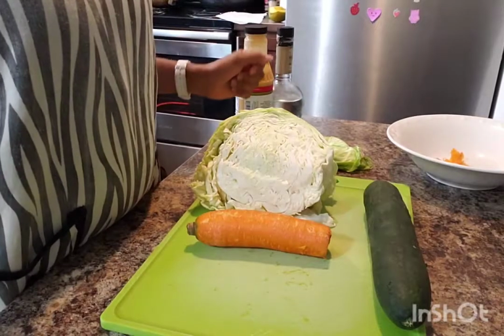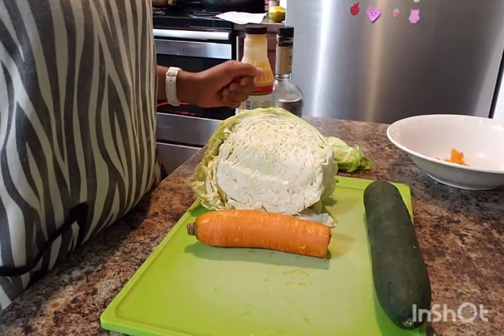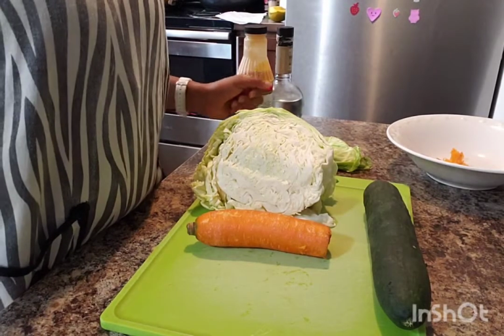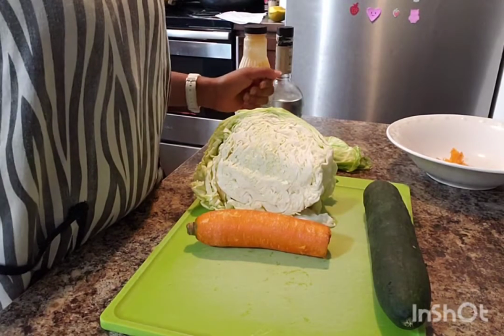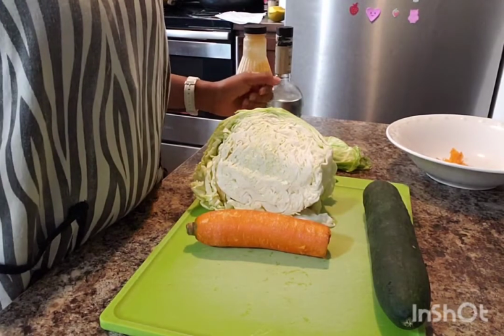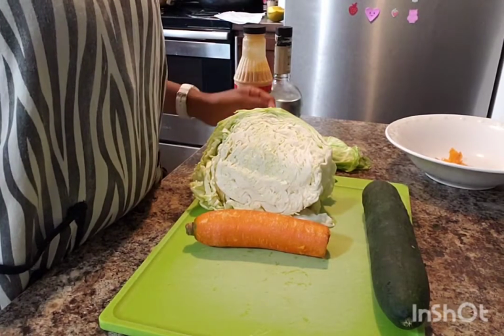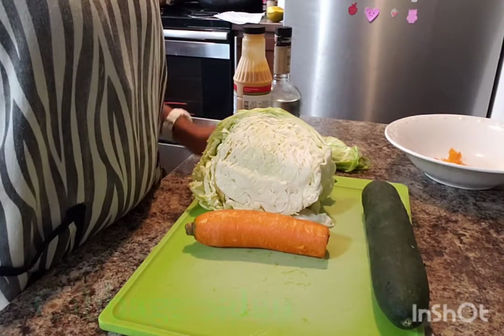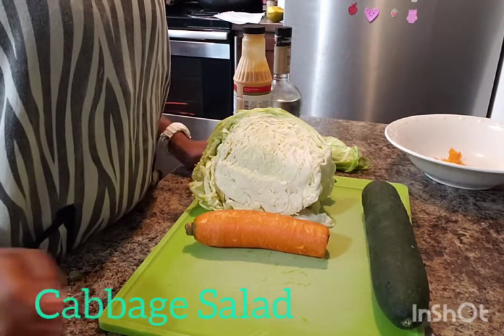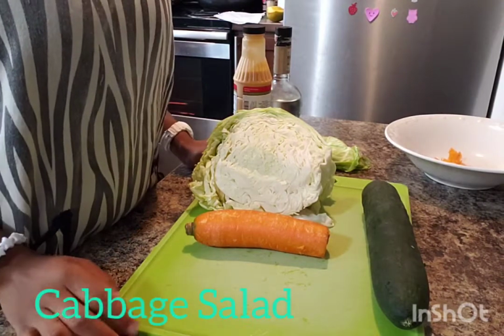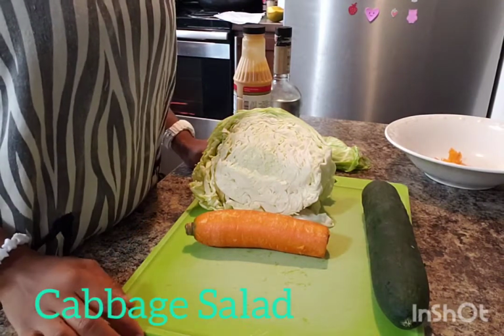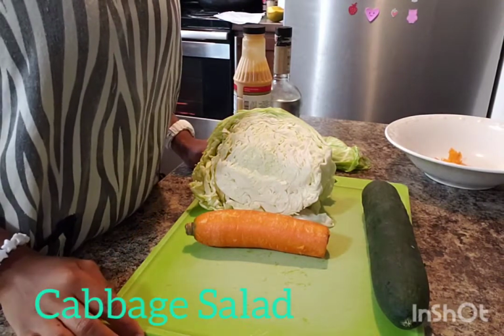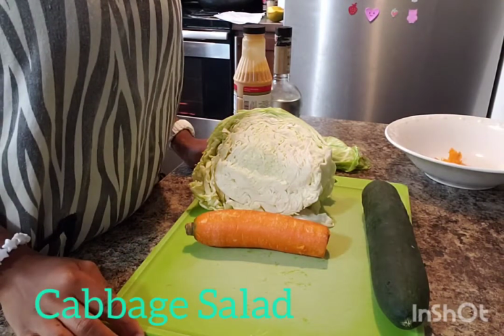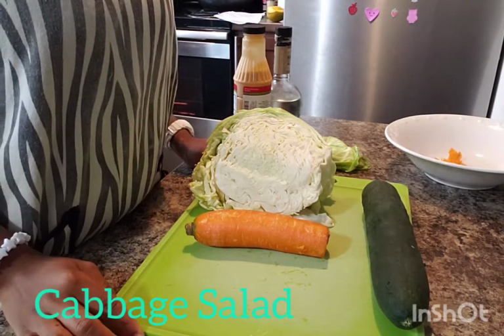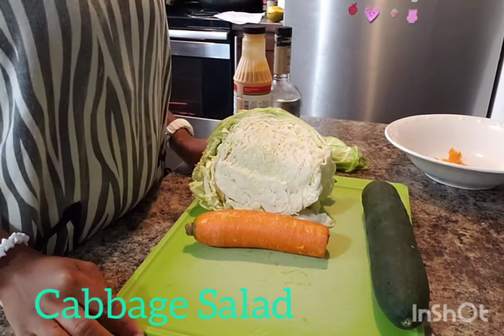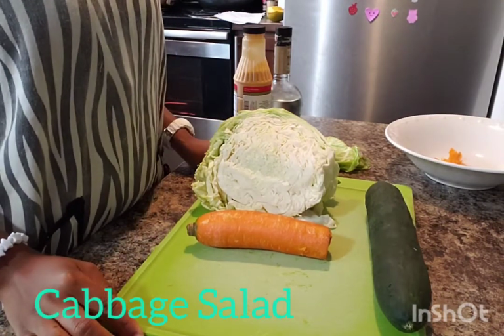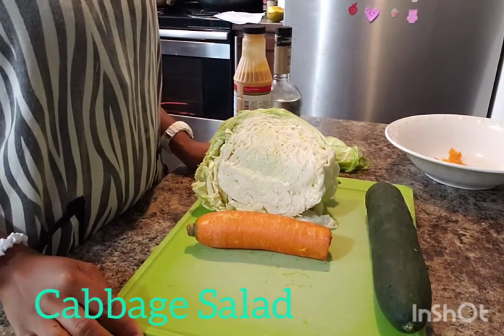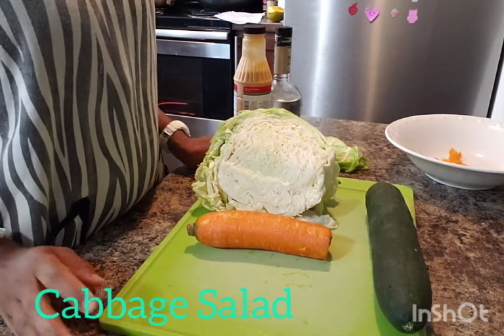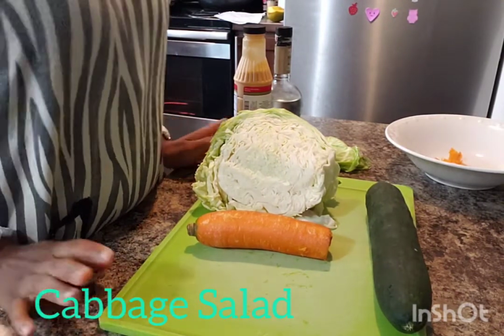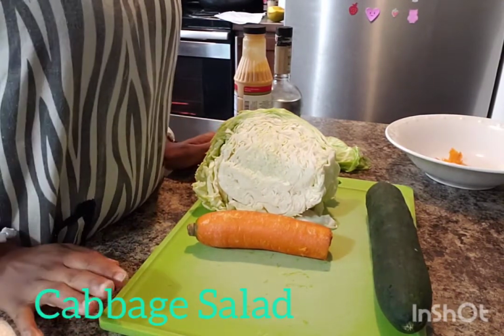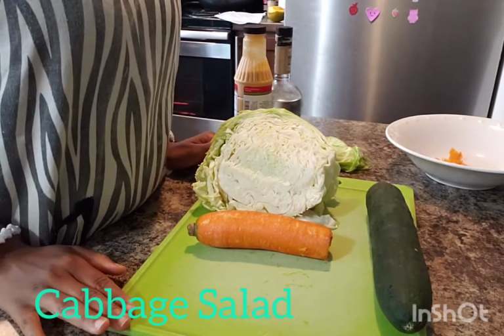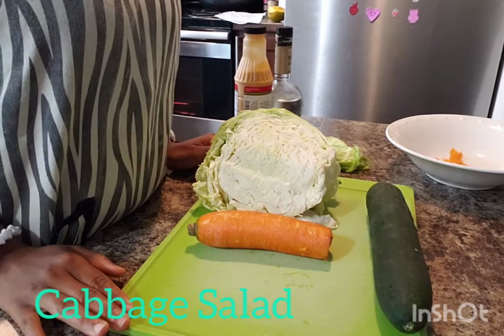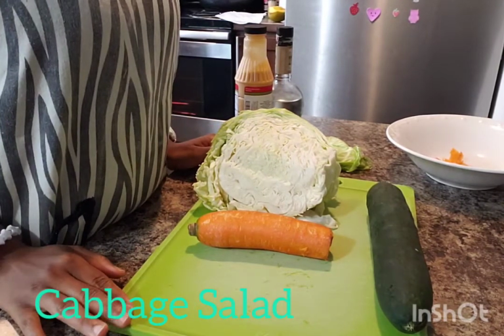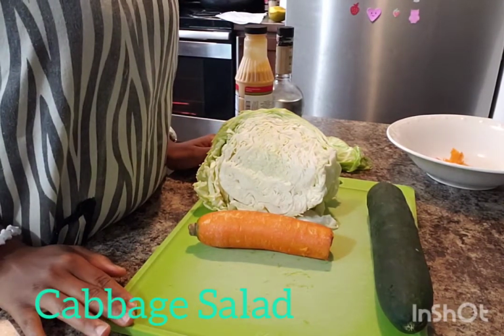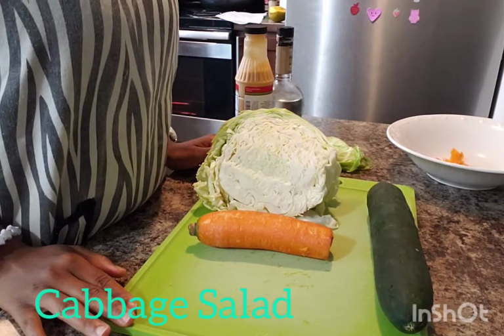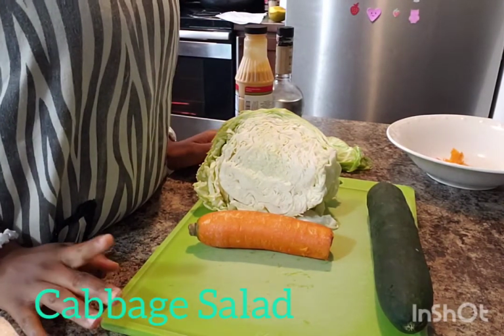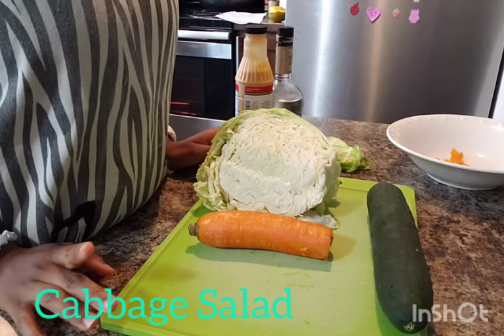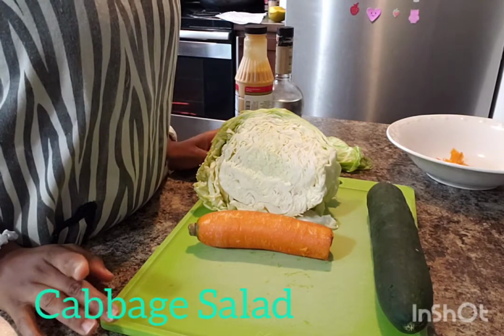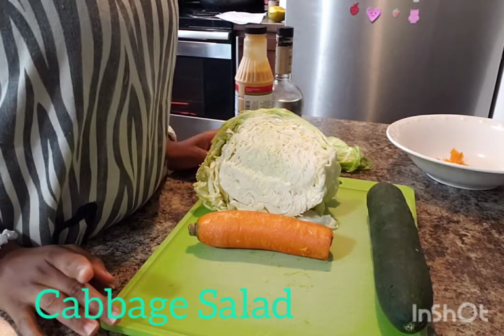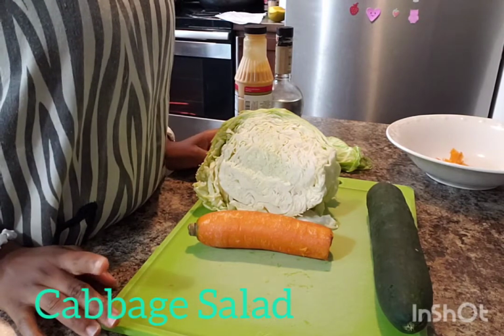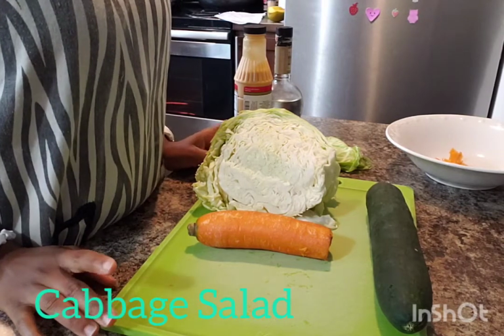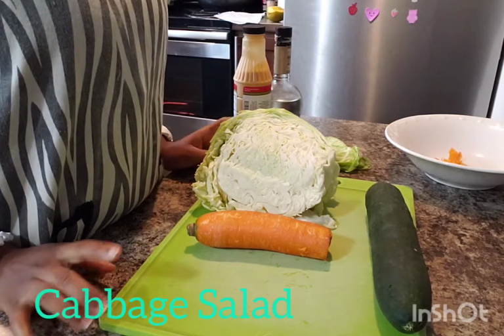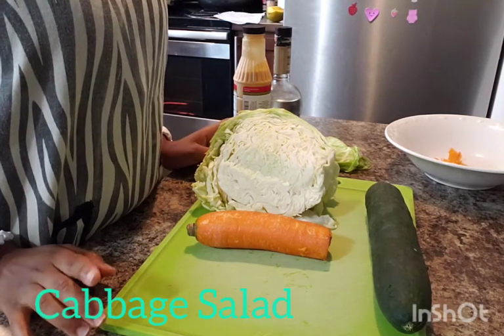Hi friends, hi family. Welcome back to another YouTube video. And in today's video, we're going to be making a salad — cabbage salad.